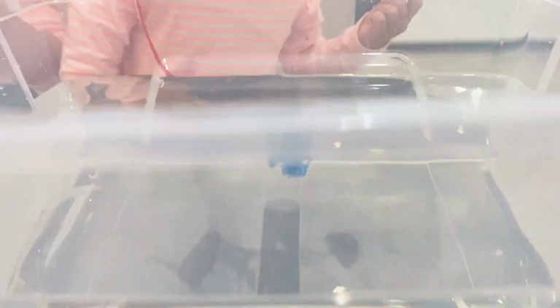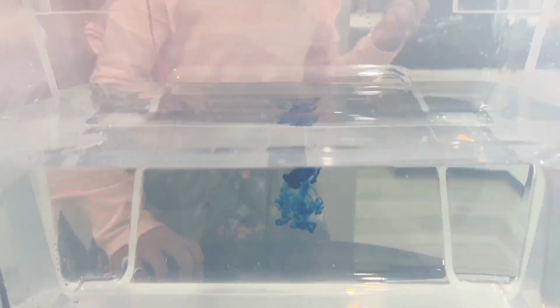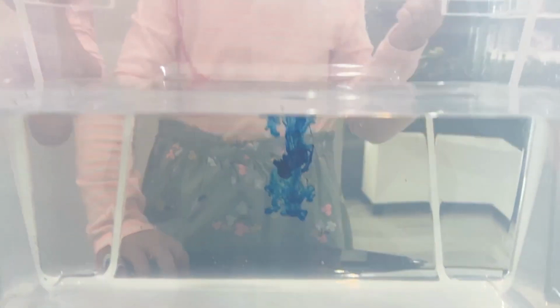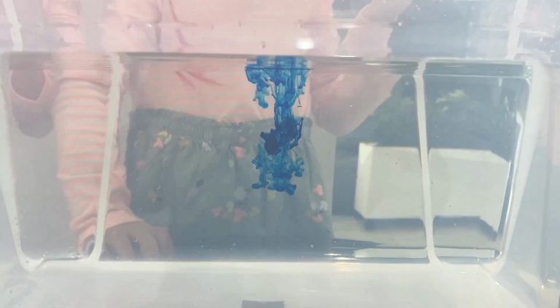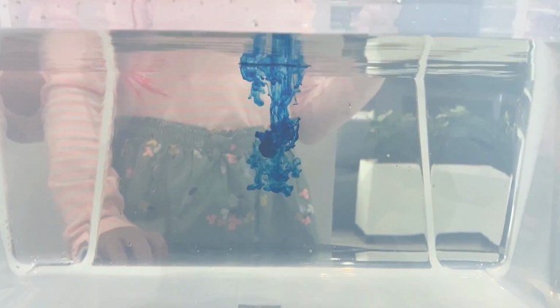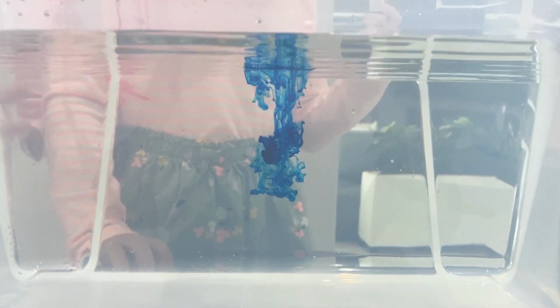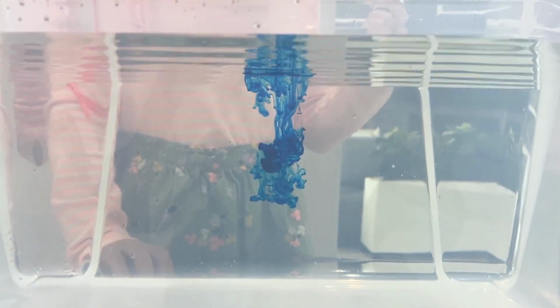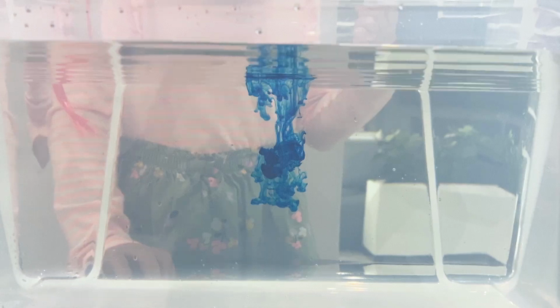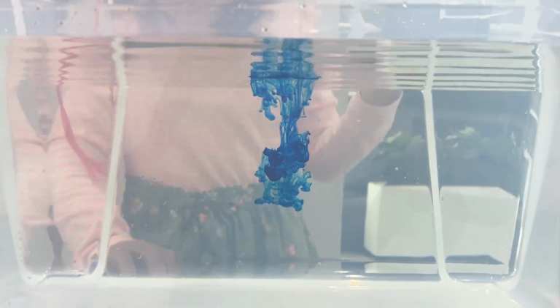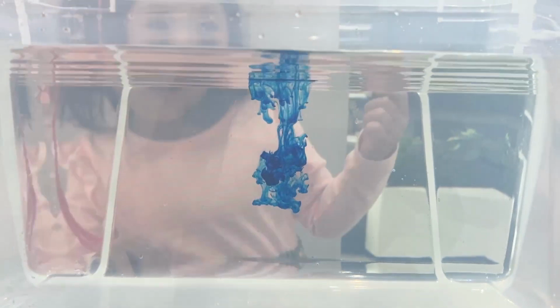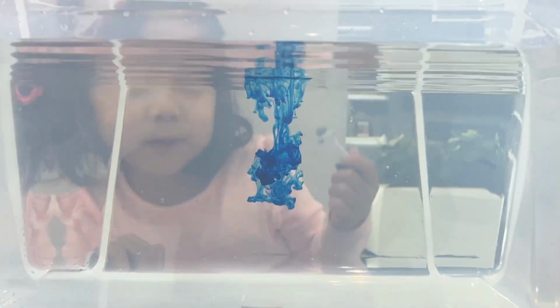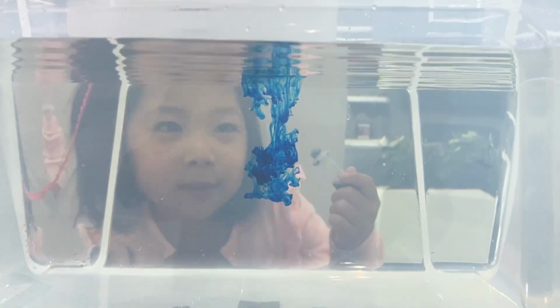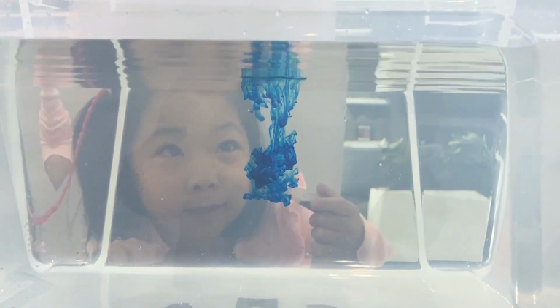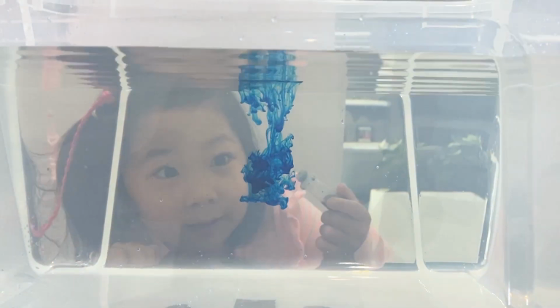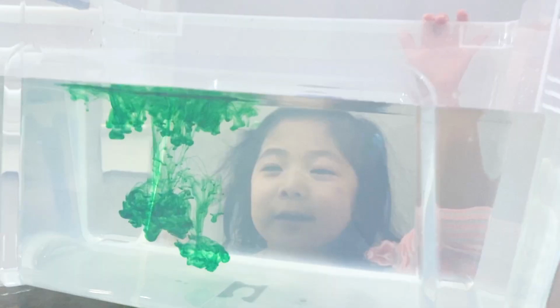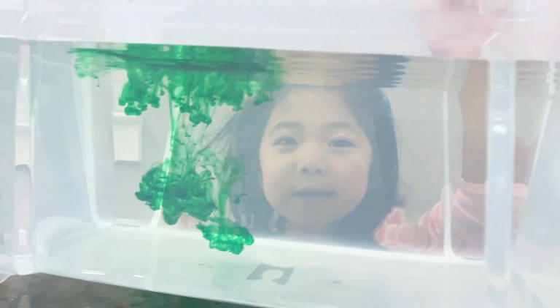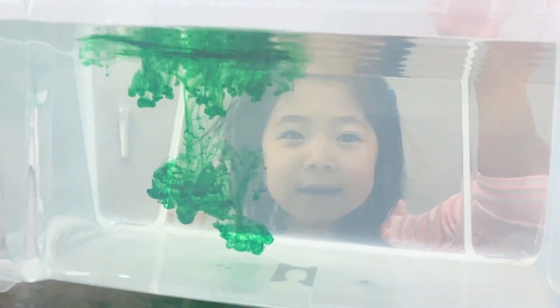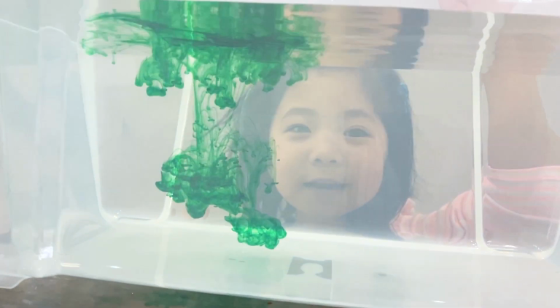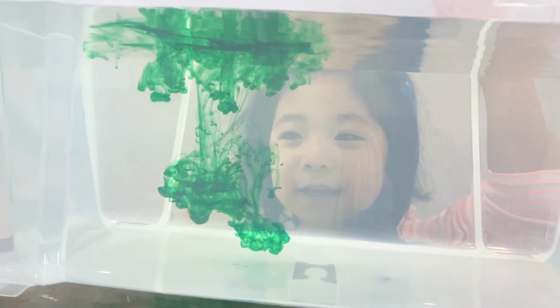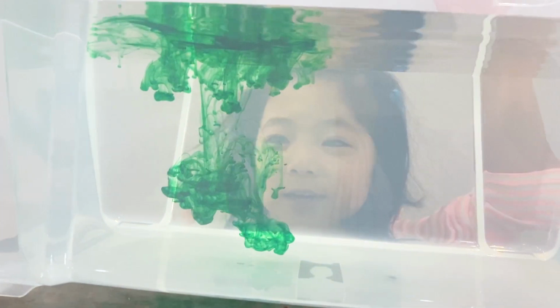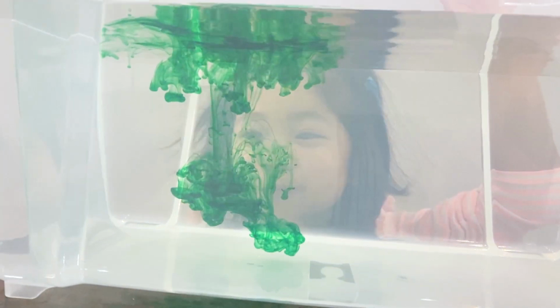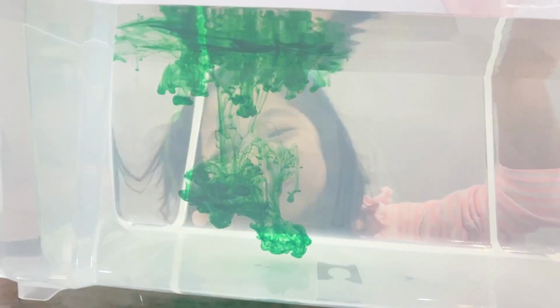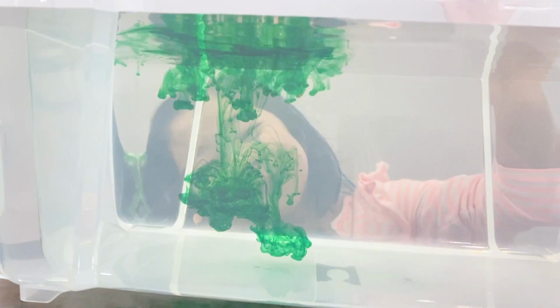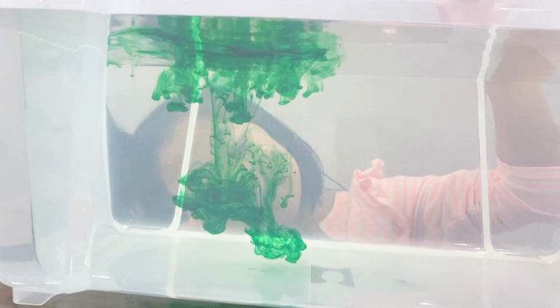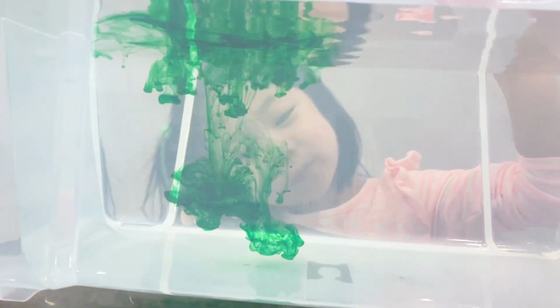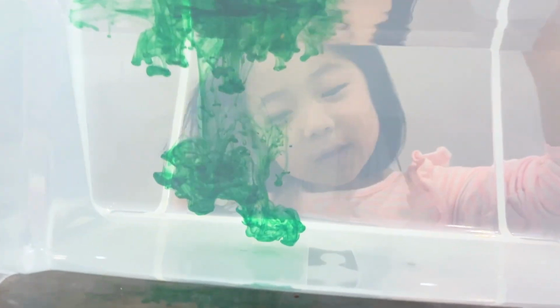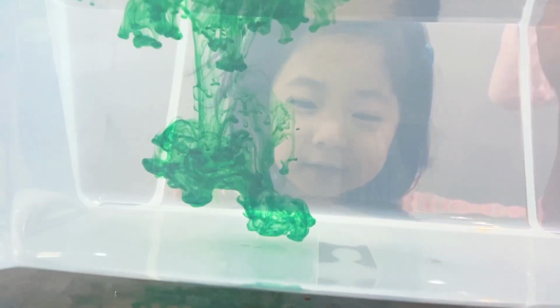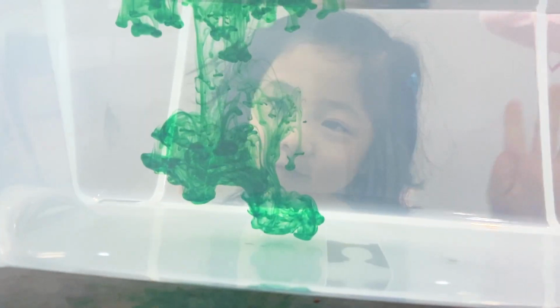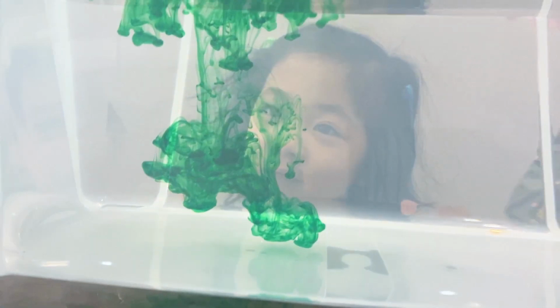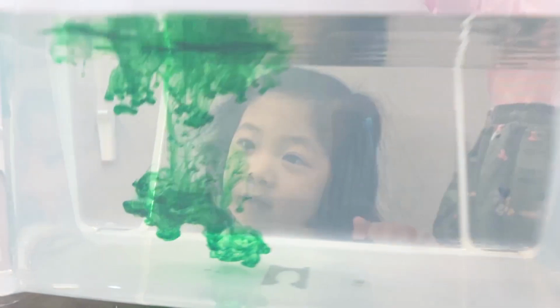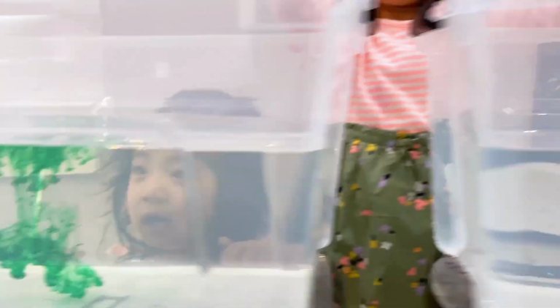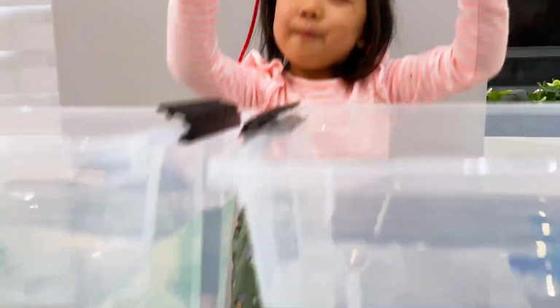Look how it falls down. Can I do one more? Yeah. You guys see? It looks like fireworks, huh? Yeah. It looks like fireworks! I love it. Look how slowly. Mommy, let's go on the next step. Okay.